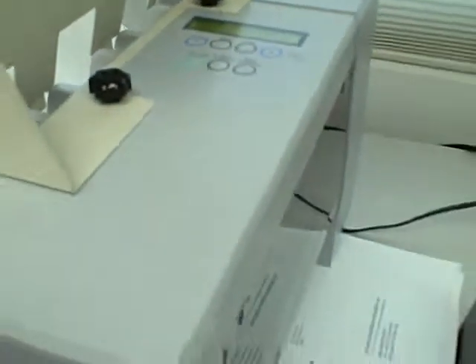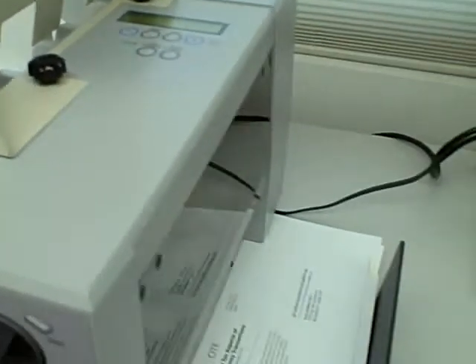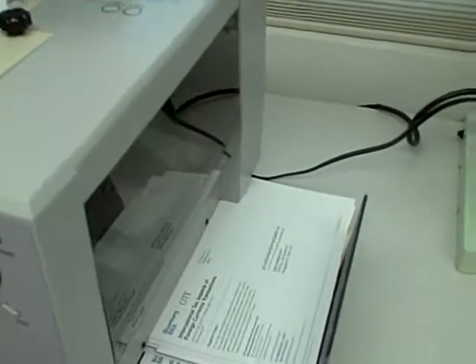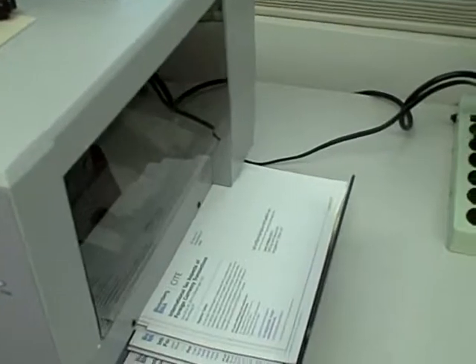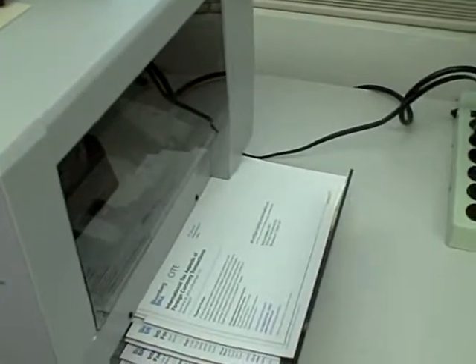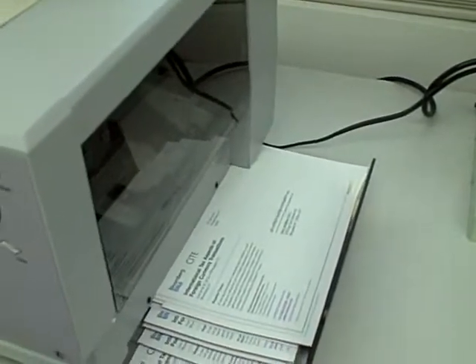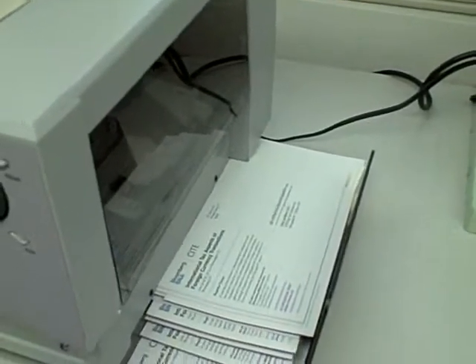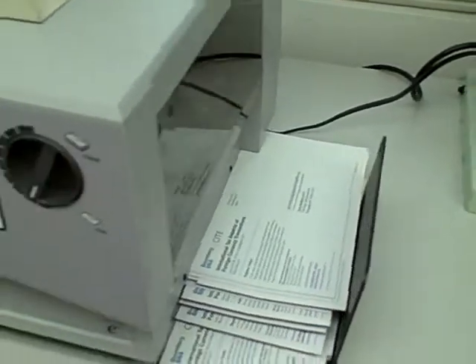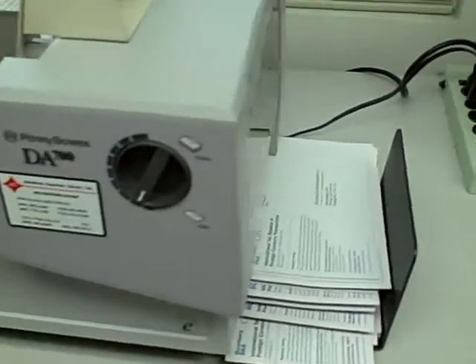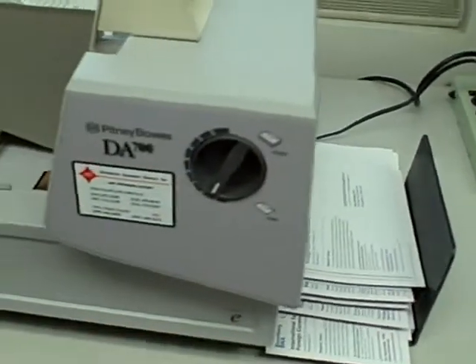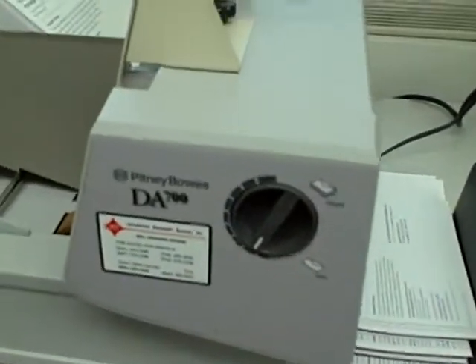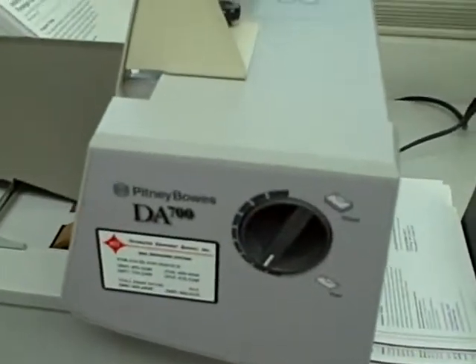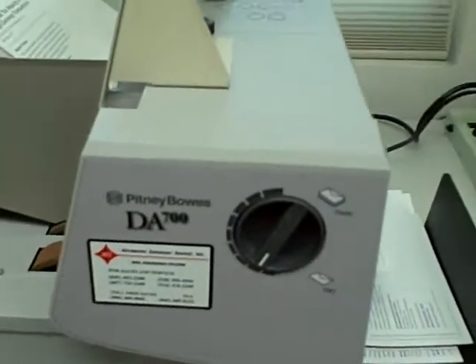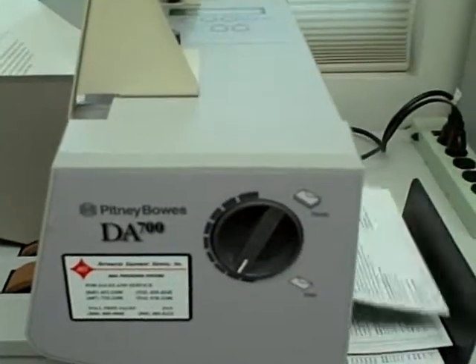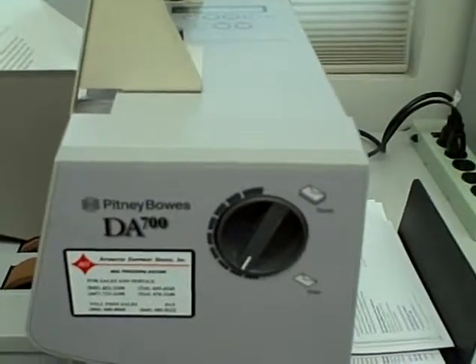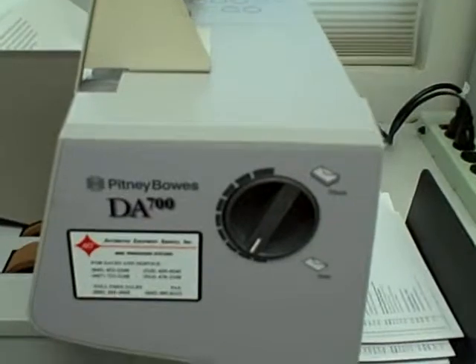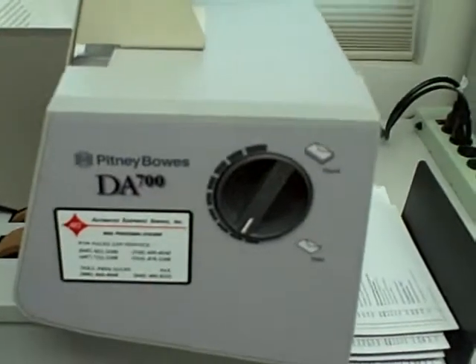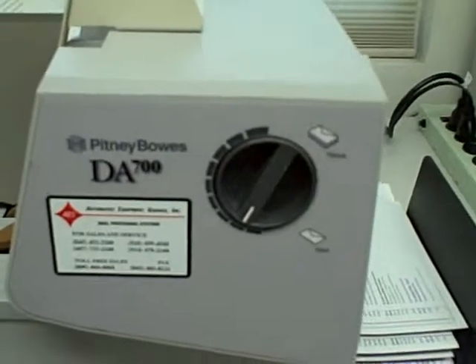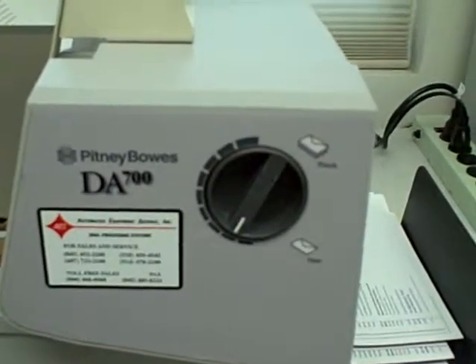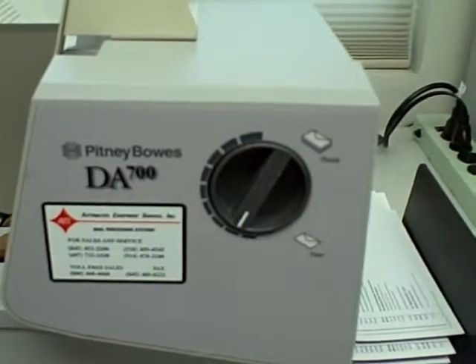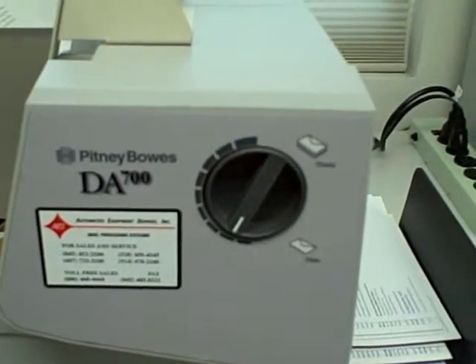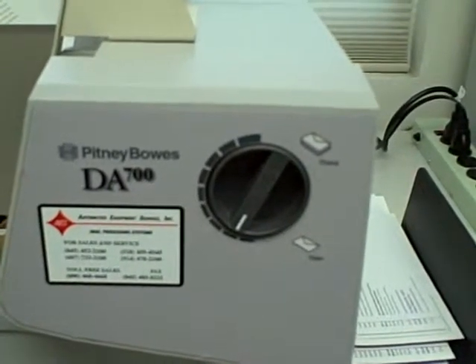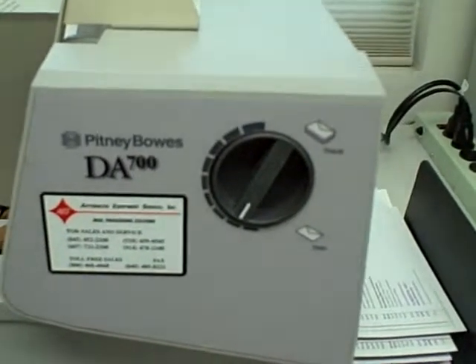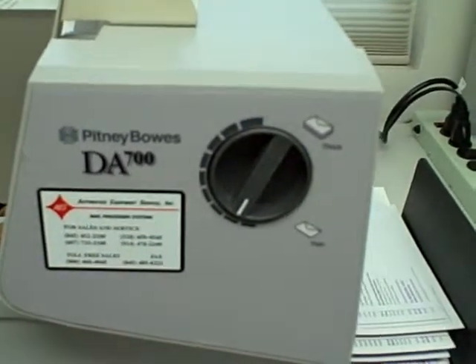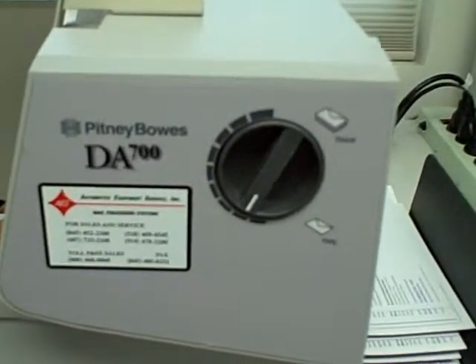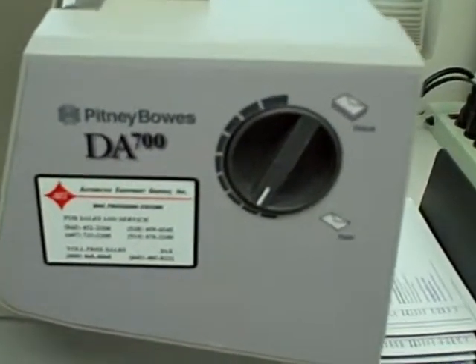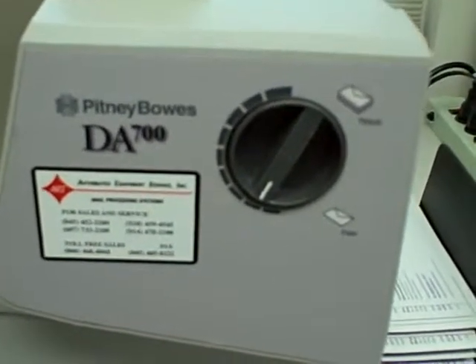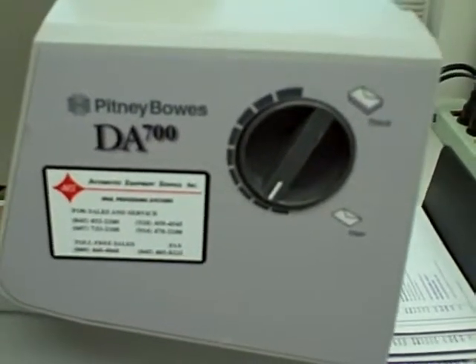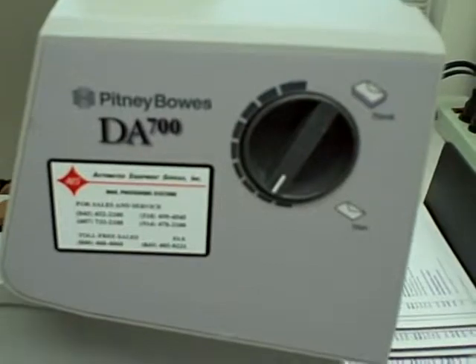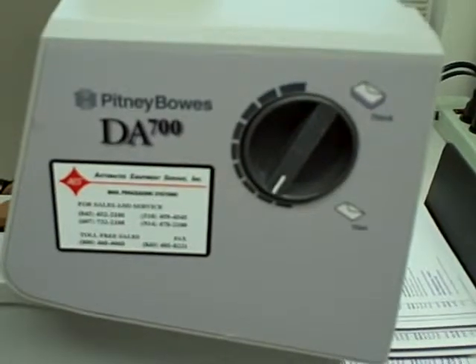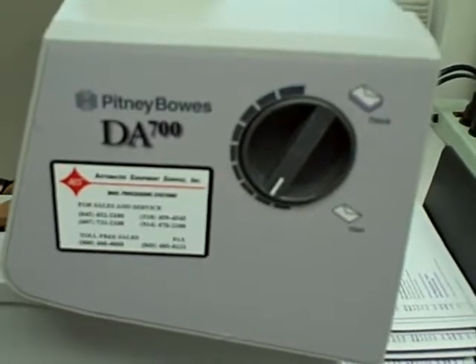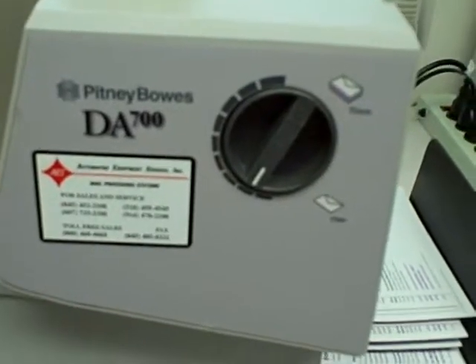We'll go back offline, and that was the Pitney Bowes DA700 address printer. Thank you for watching.